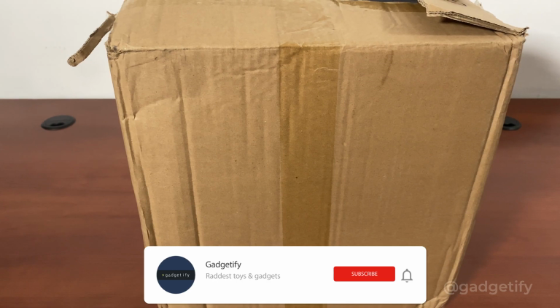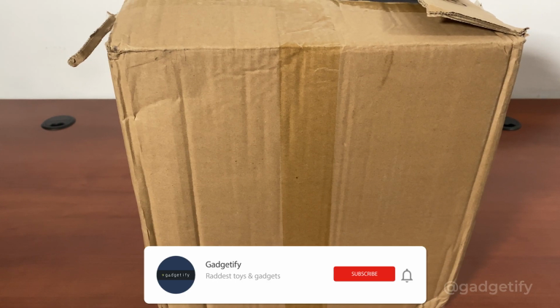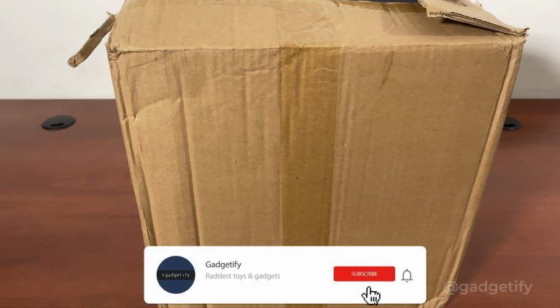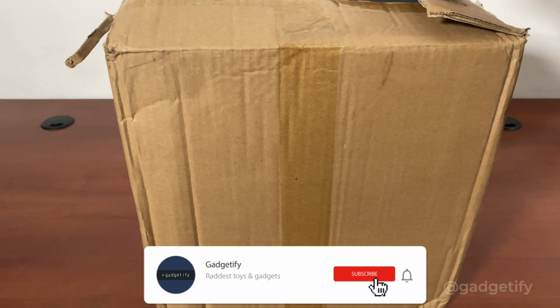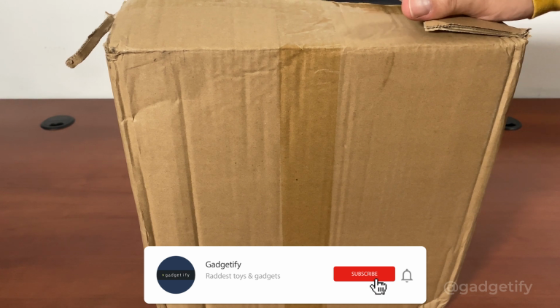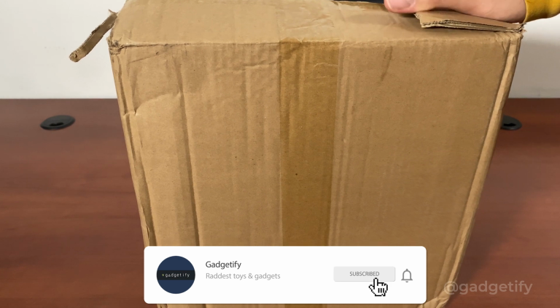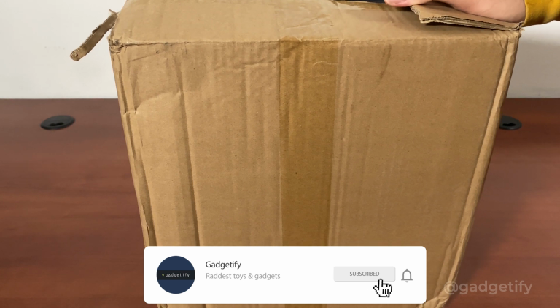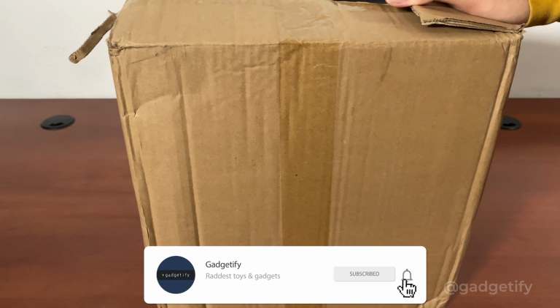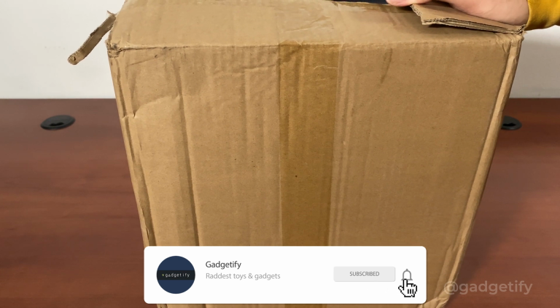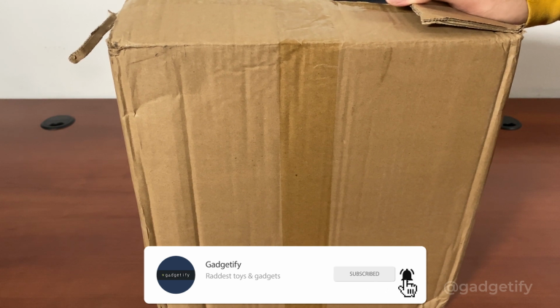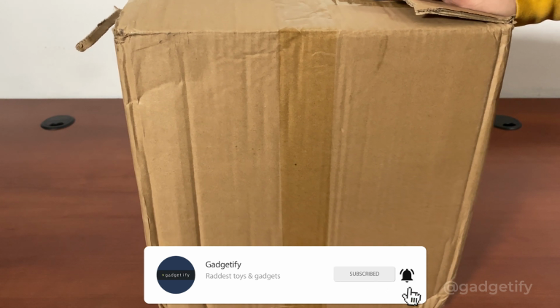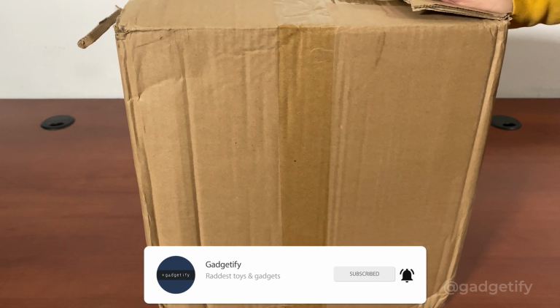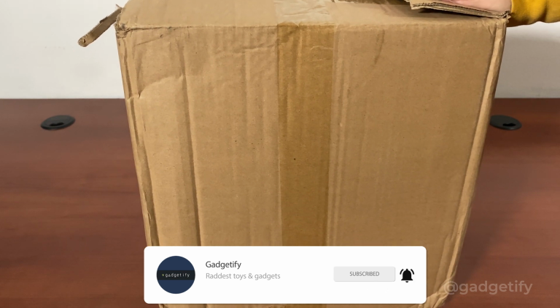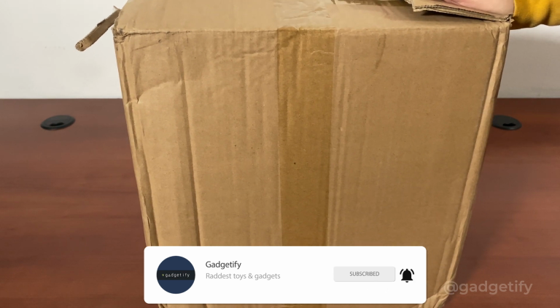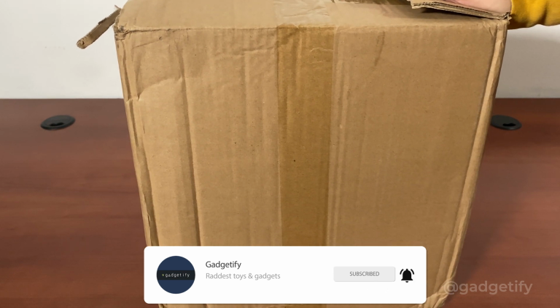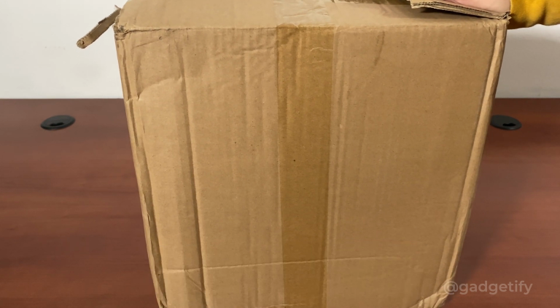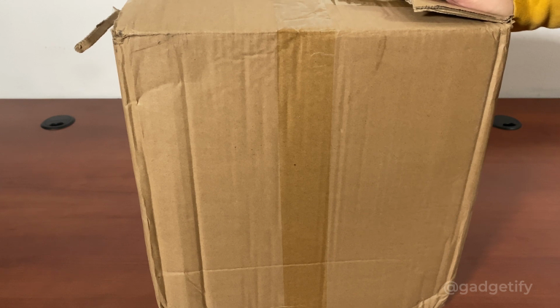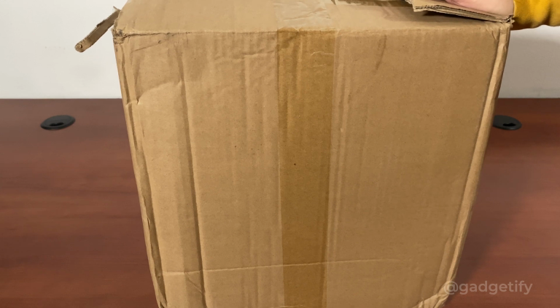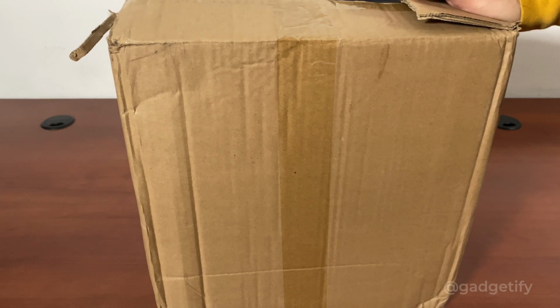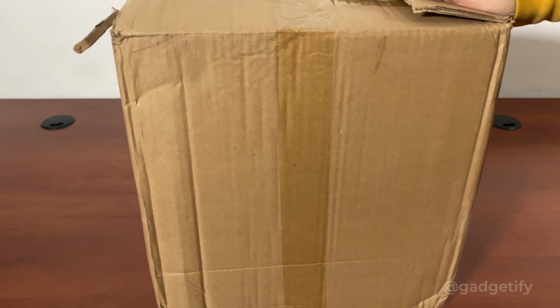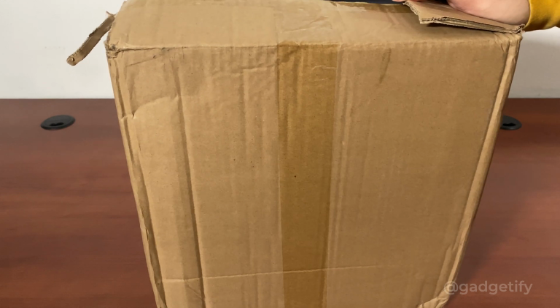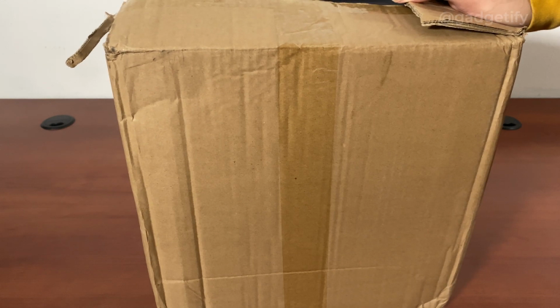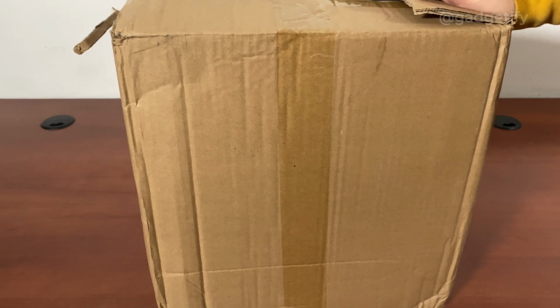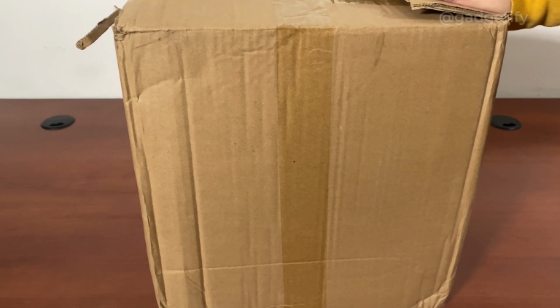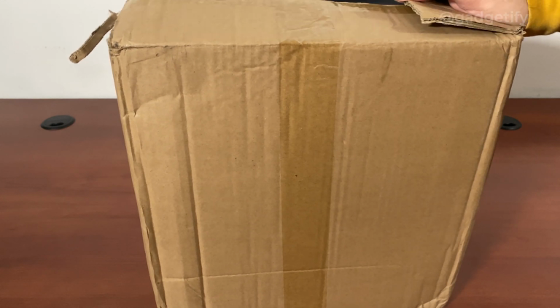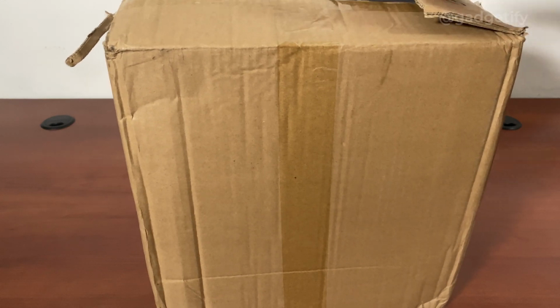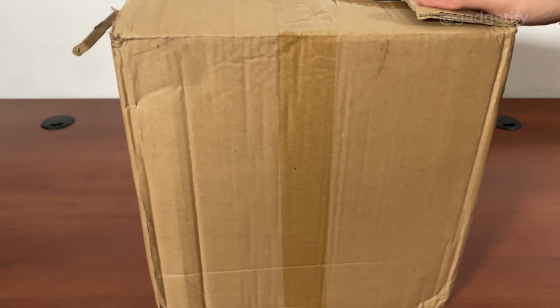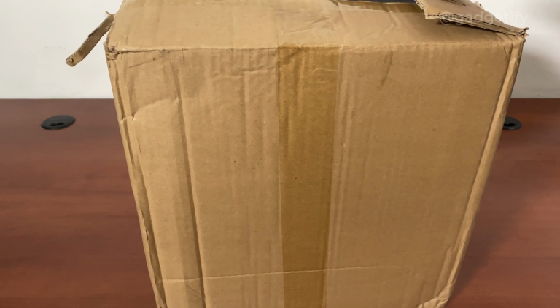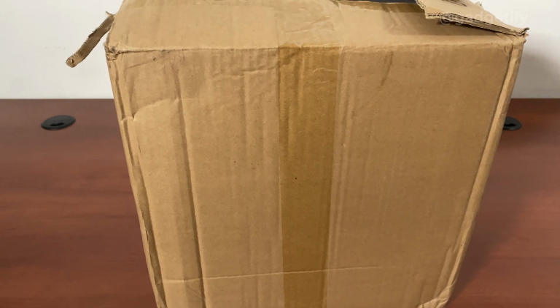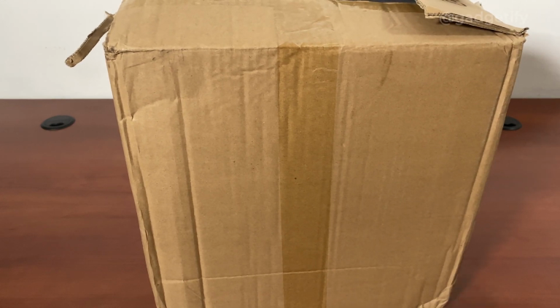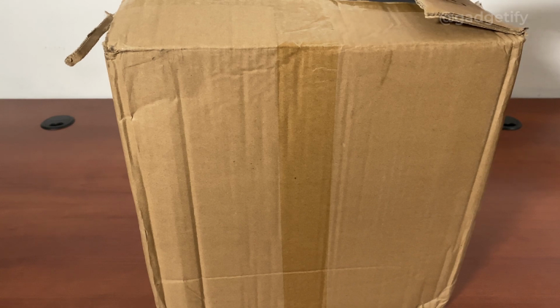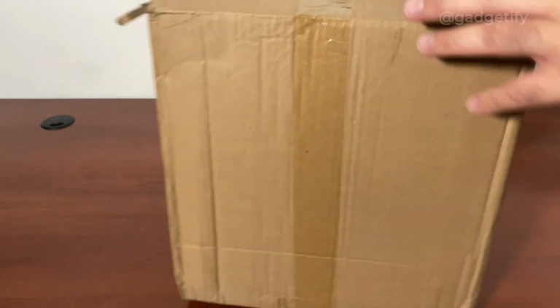Hey everybody, today I'm showing you another cool electromagnetic toy. This is another ball accelerator. I've covered a two-coil version which is a small sort of toy and has a limited speed. This one has six coils, so let's see what's inside.